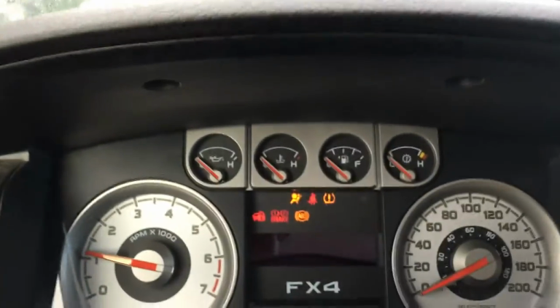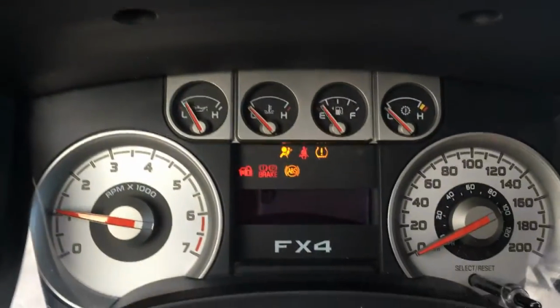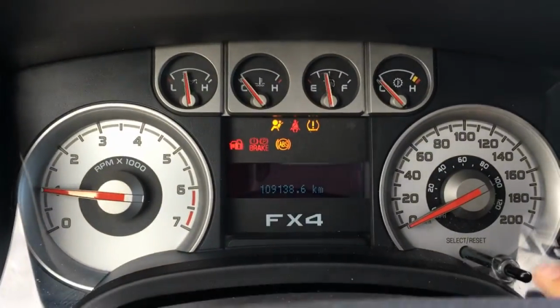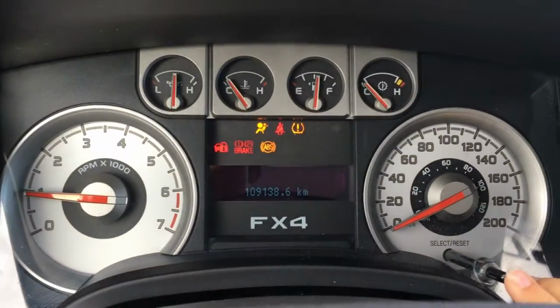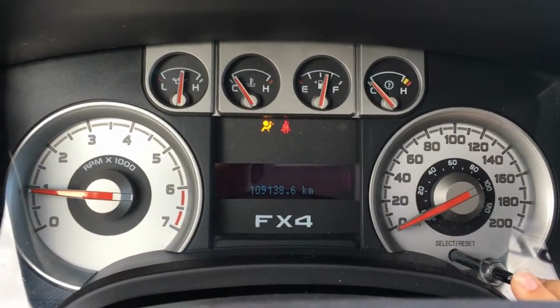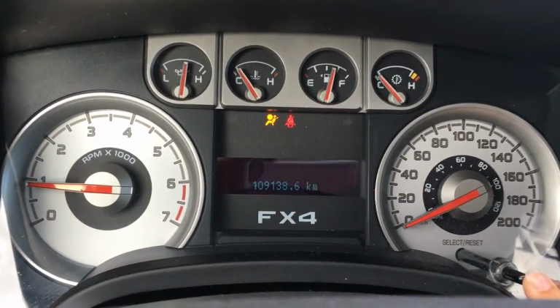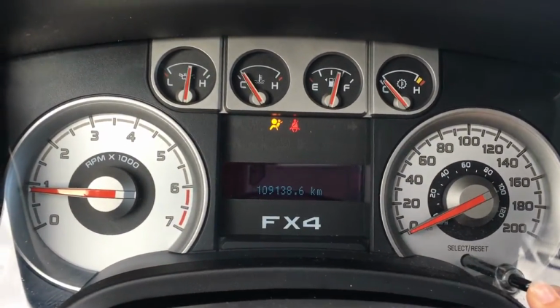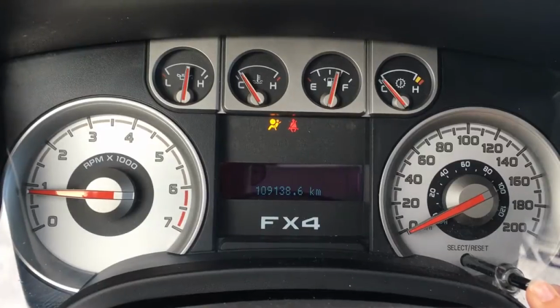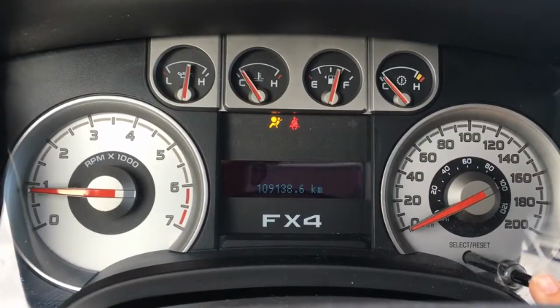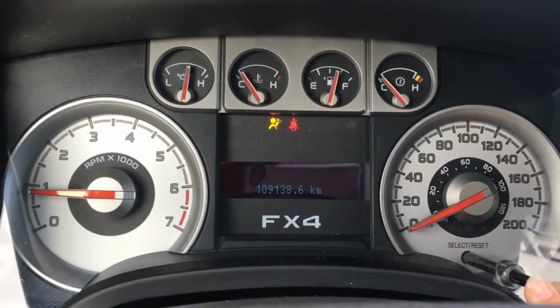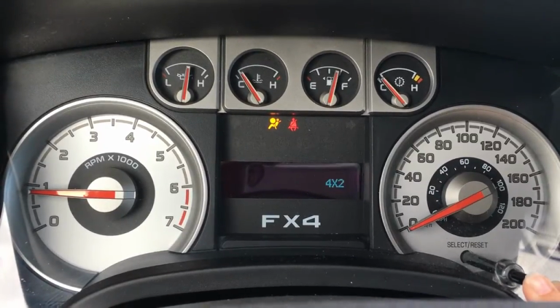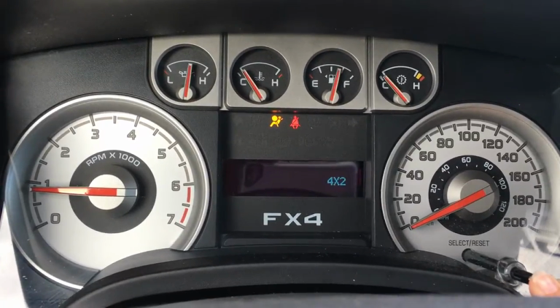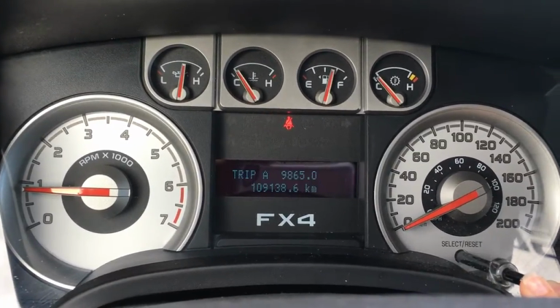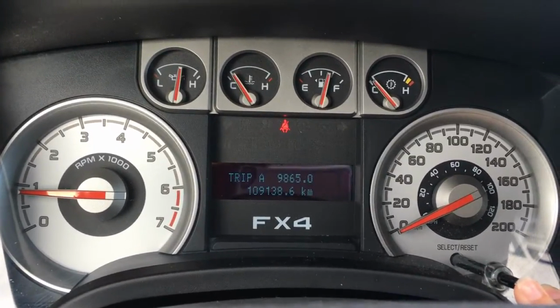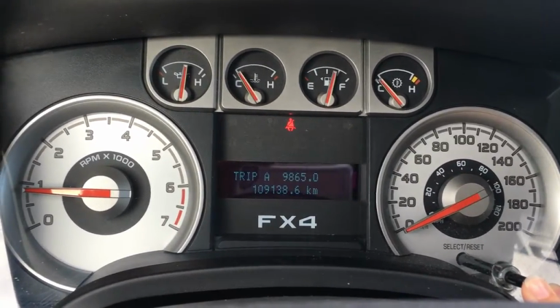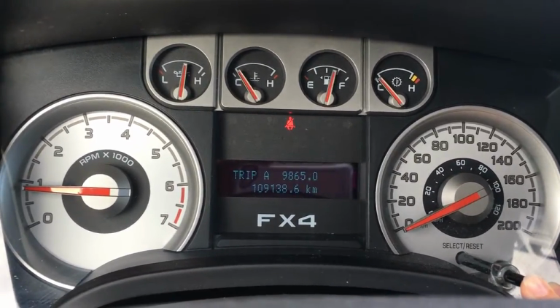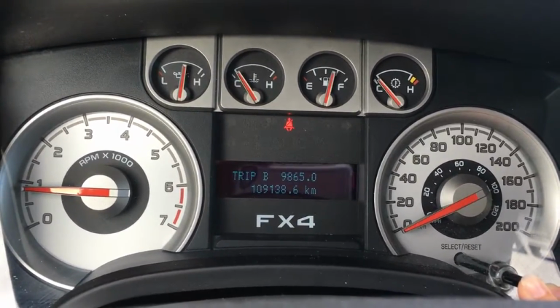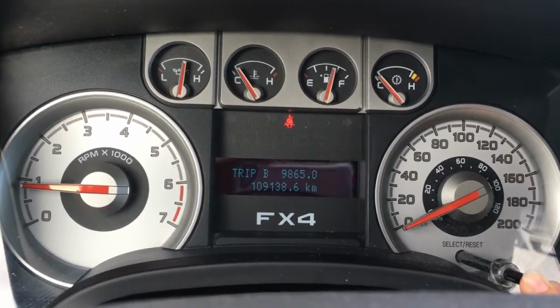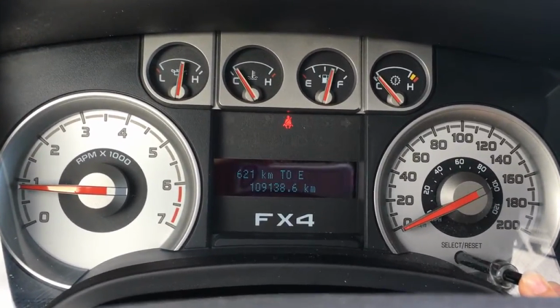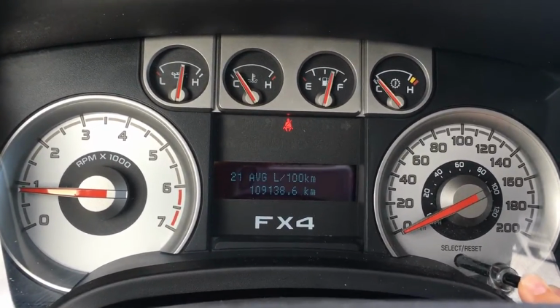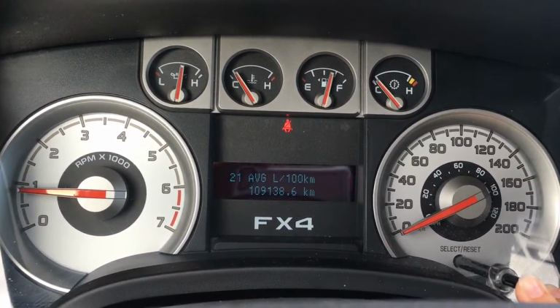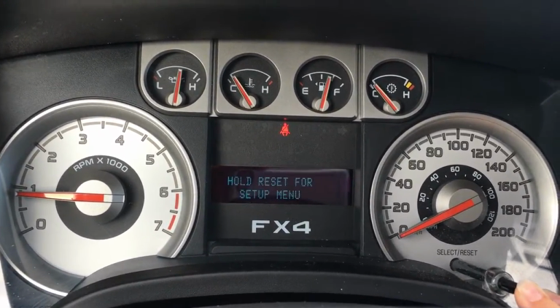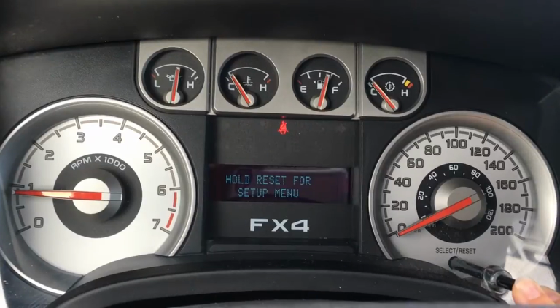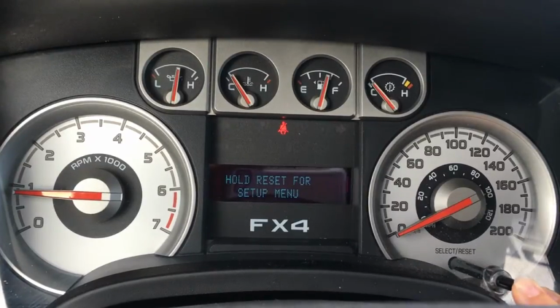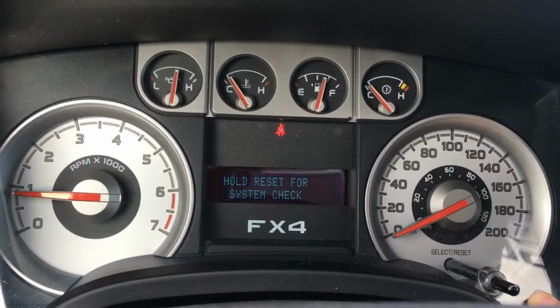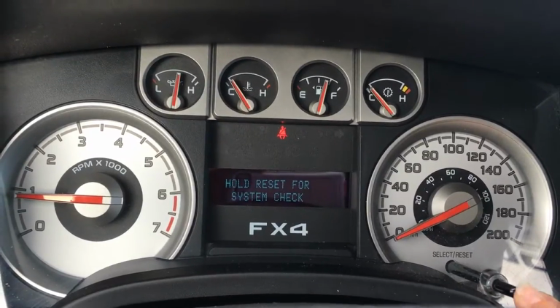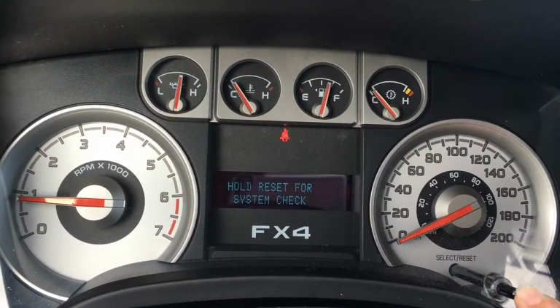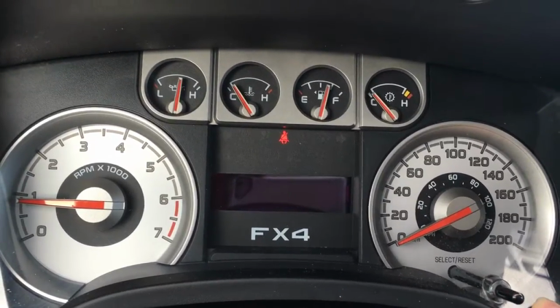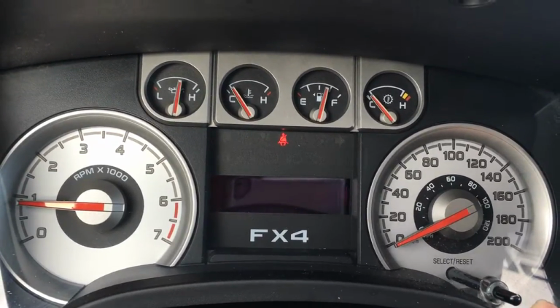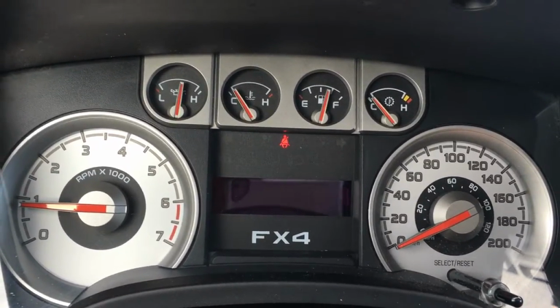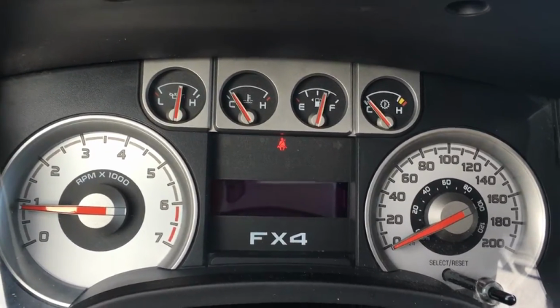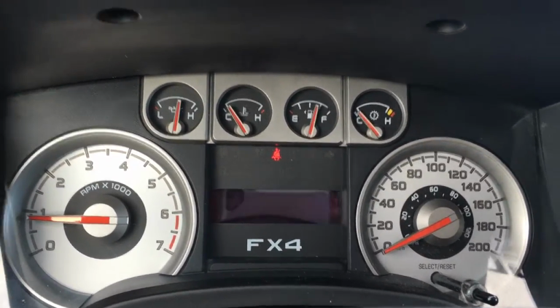On the dash, this button right here allows you to cycle between the different menus from your odometer as well as trip A, B, and other important information you might want to see — or if you don't want to see anything, you can do that too.